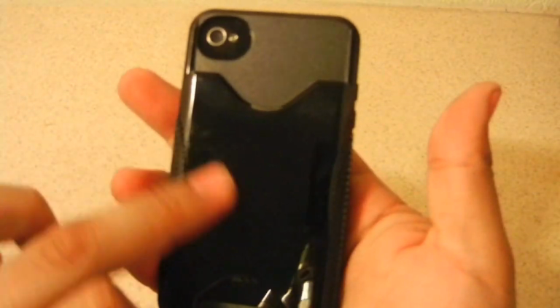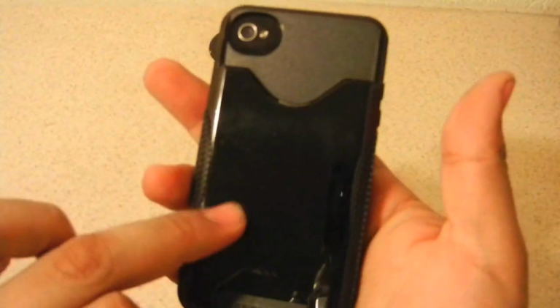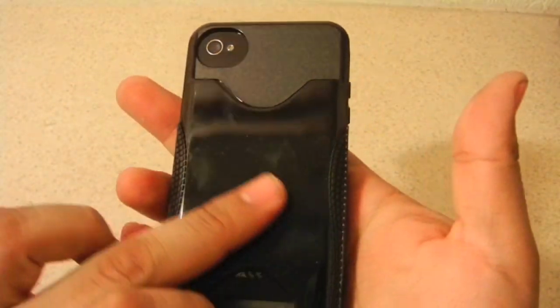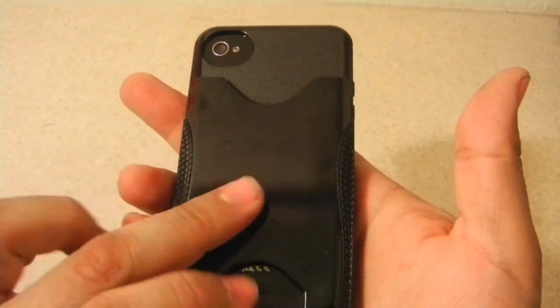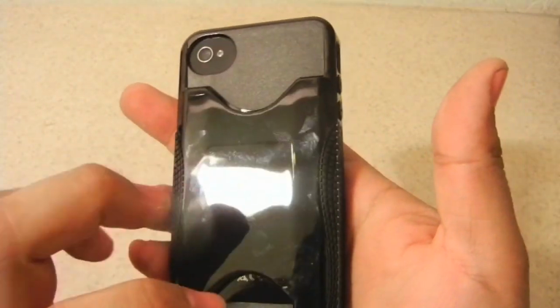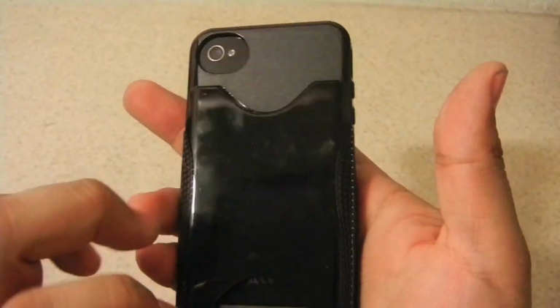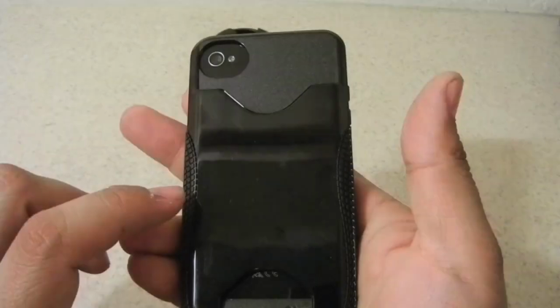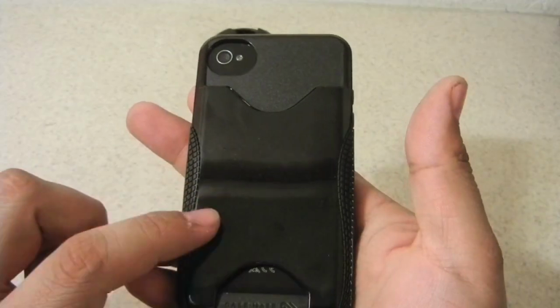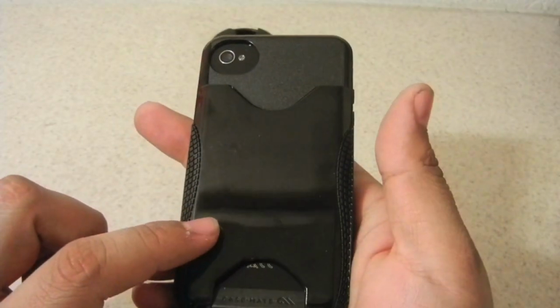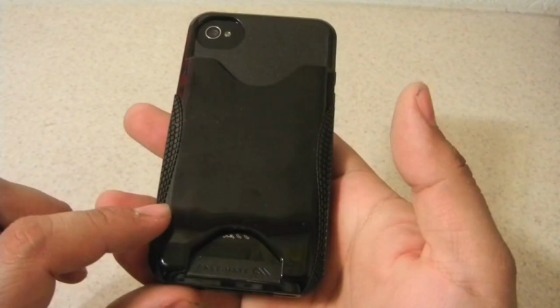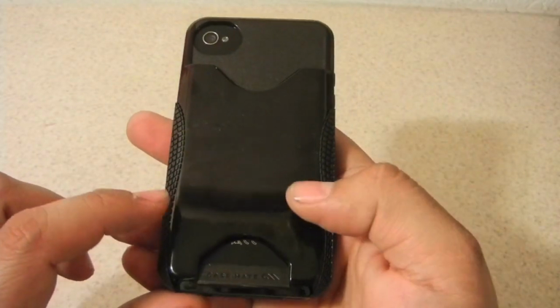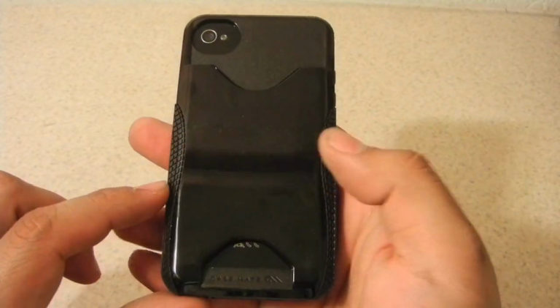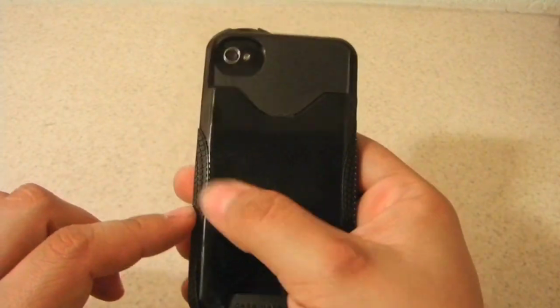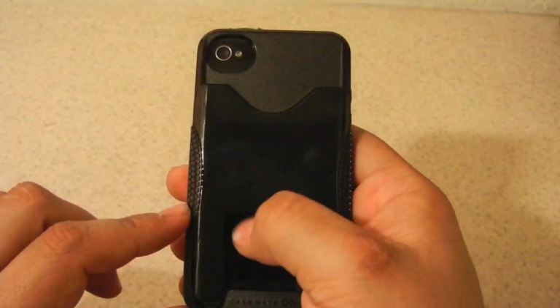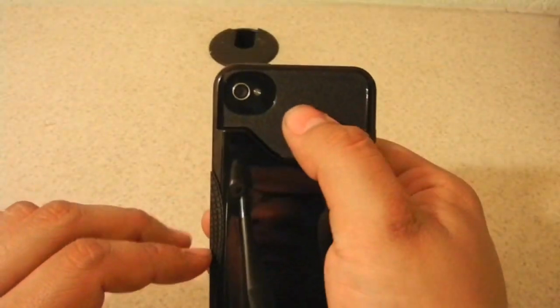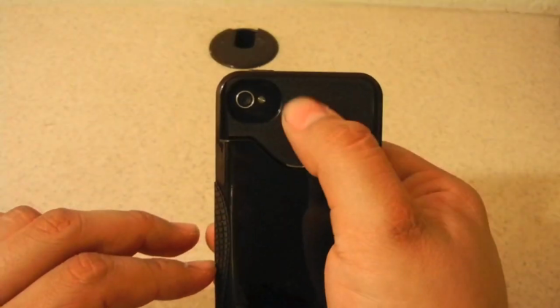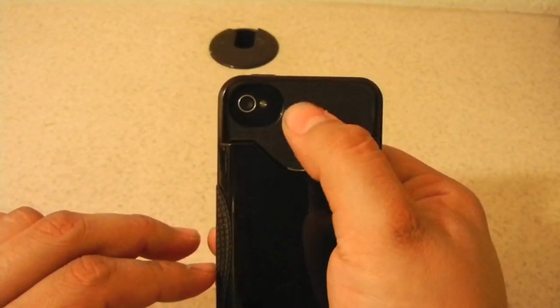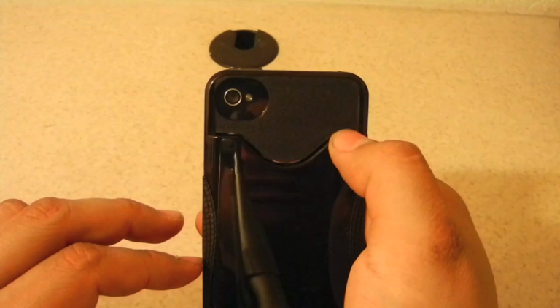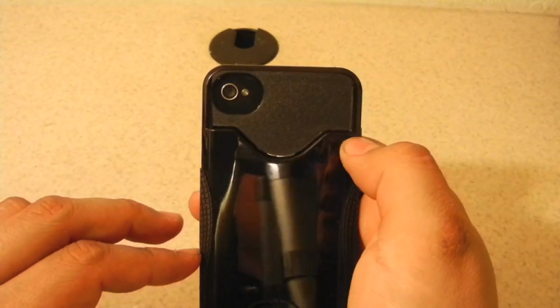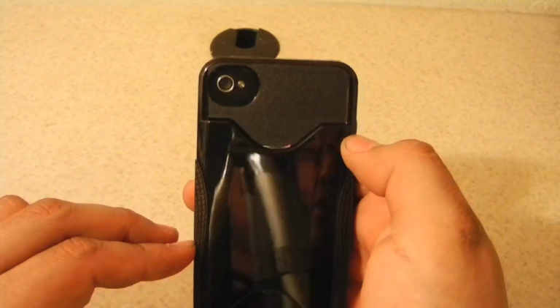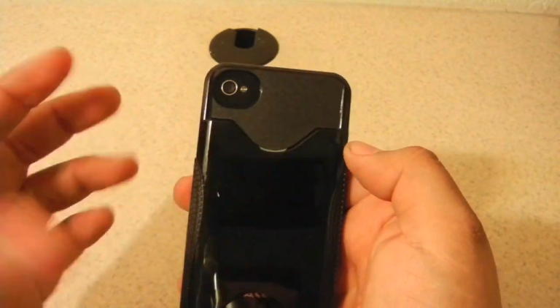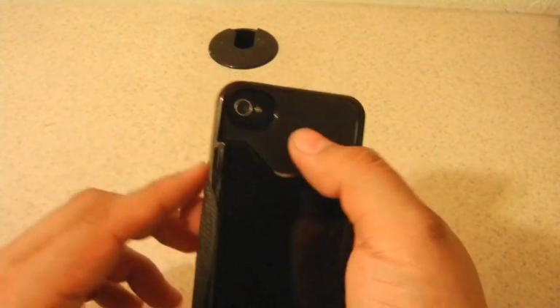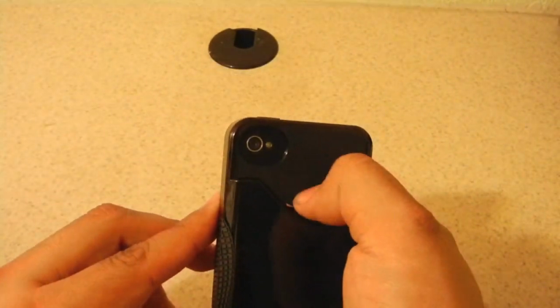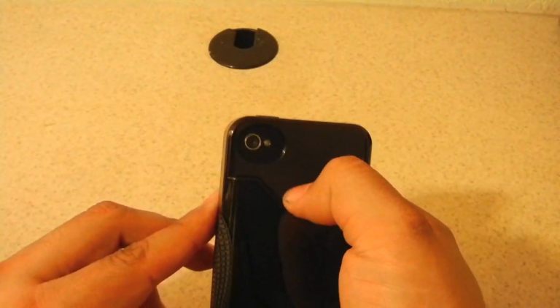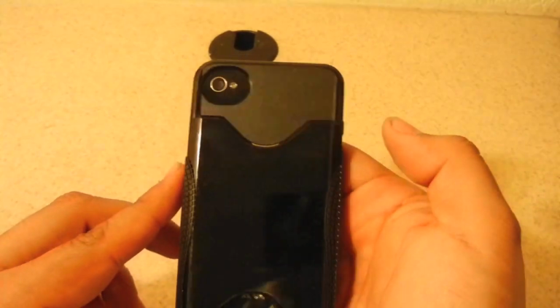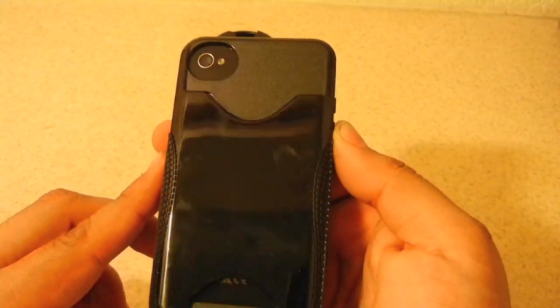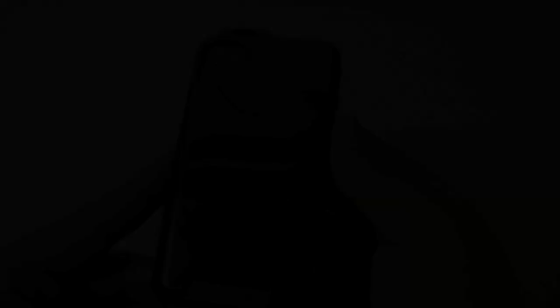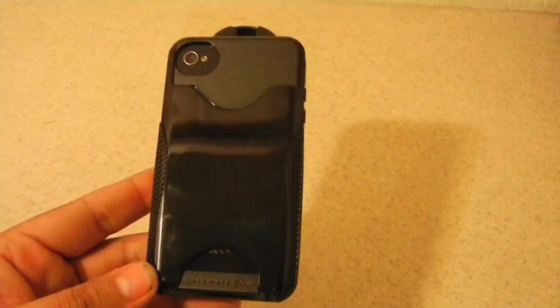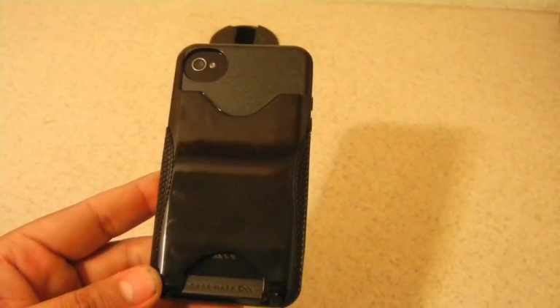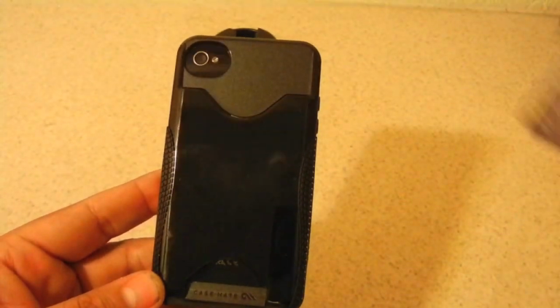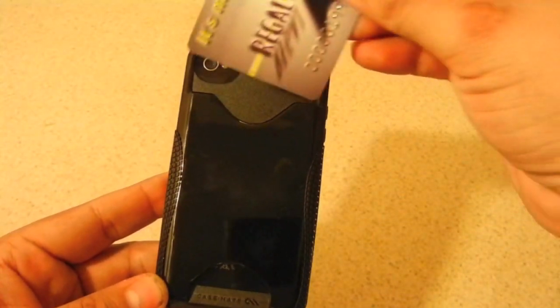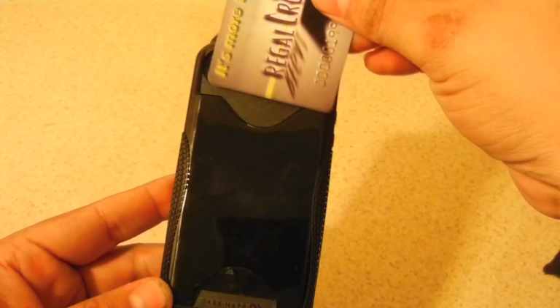The back part is black and it's a hard plastic, so you will get some fingerprints, especially on this middle part. On the other part it's matte black, which is really nice — that's actually where your cards go in, so the cards won't slide out.